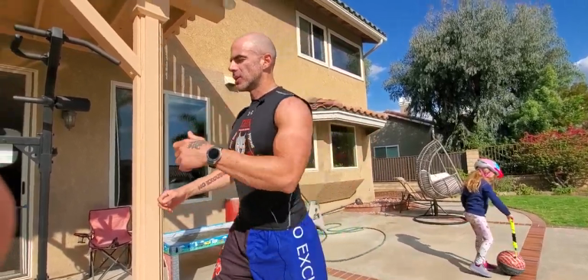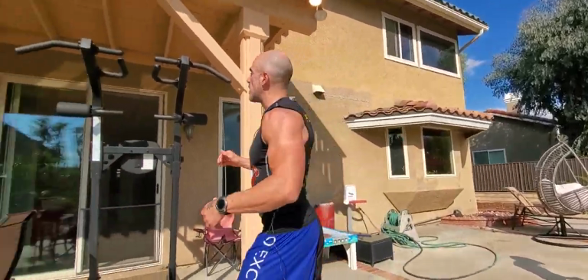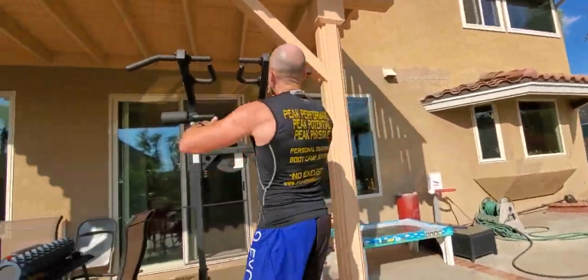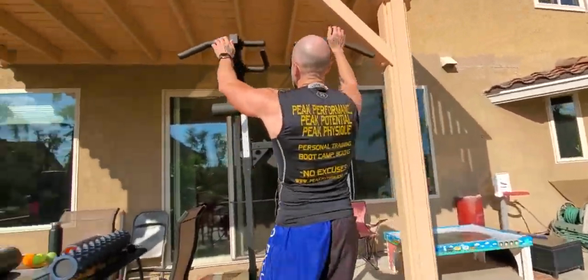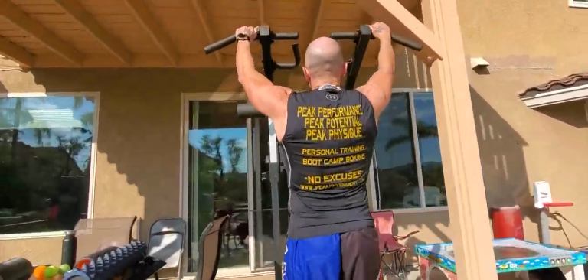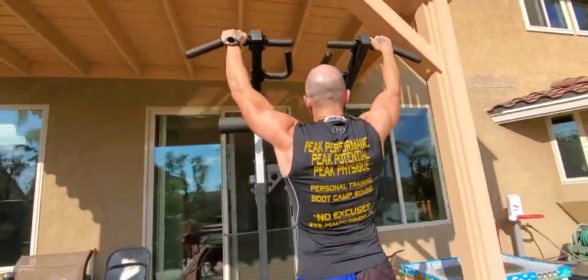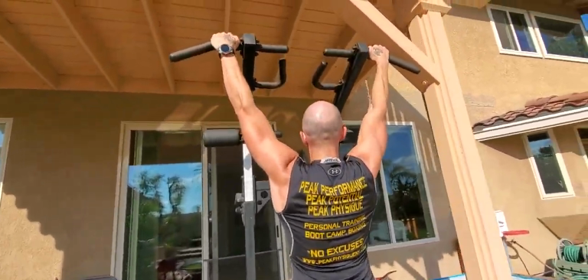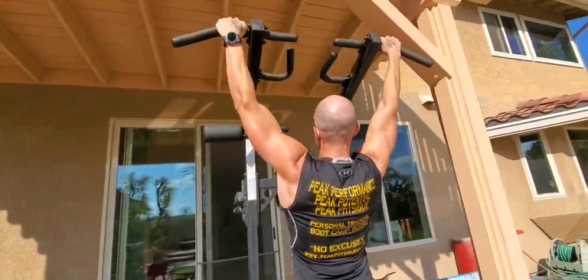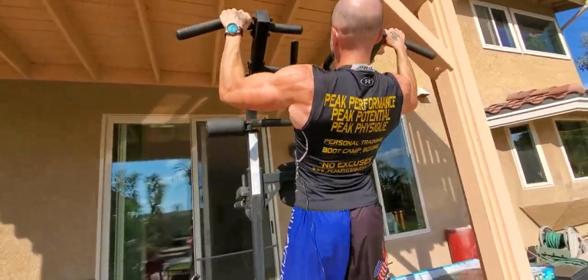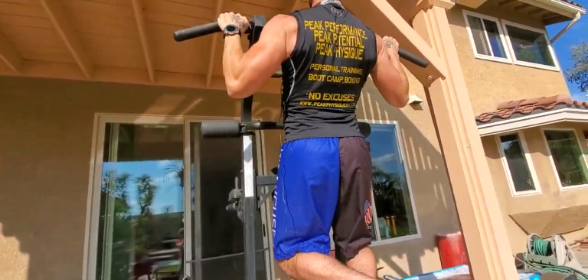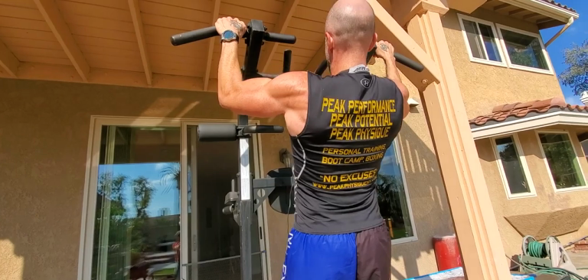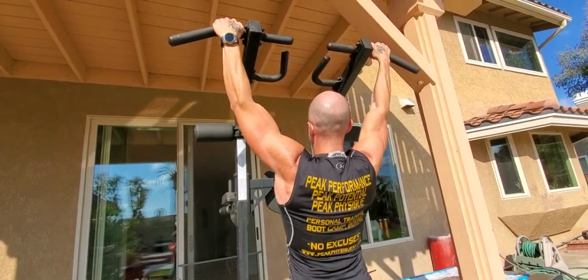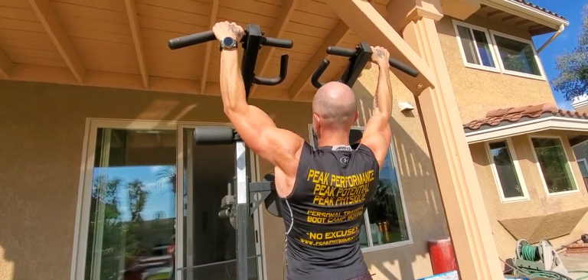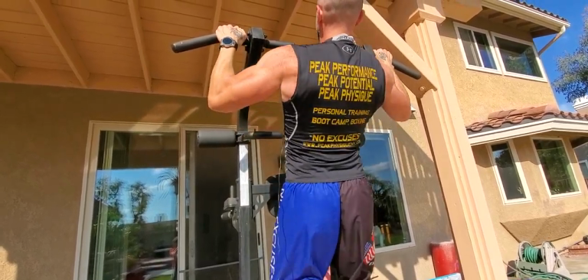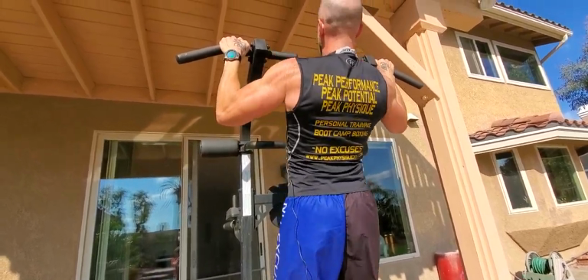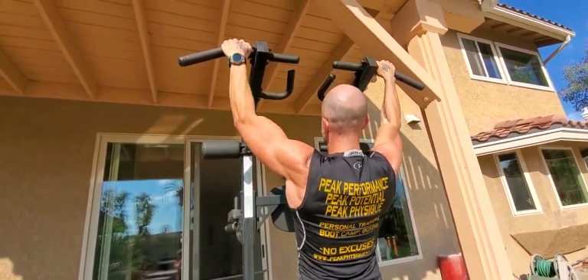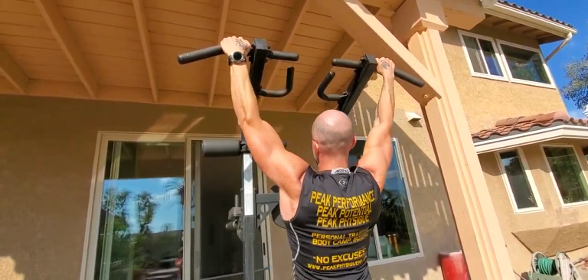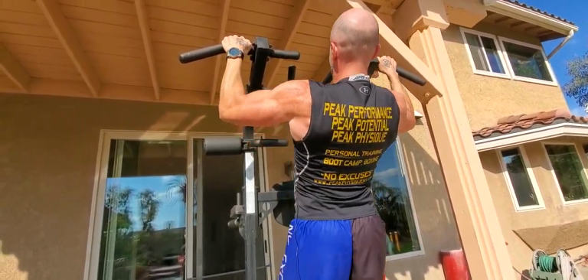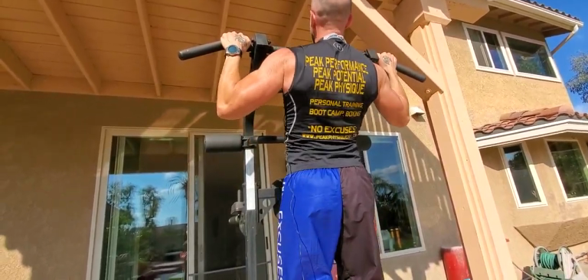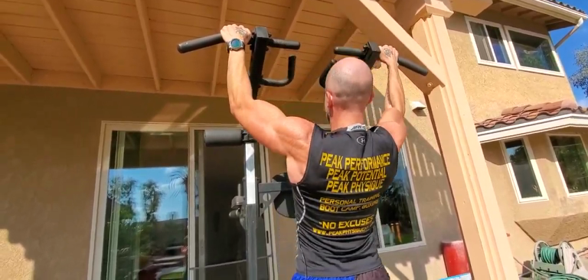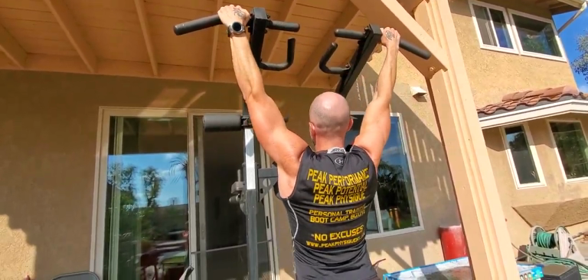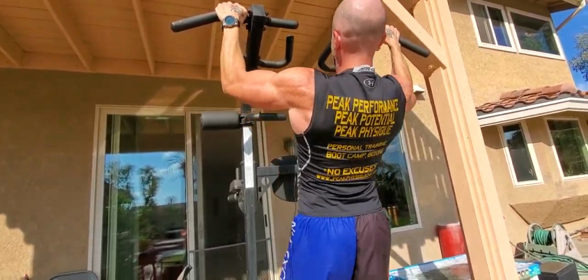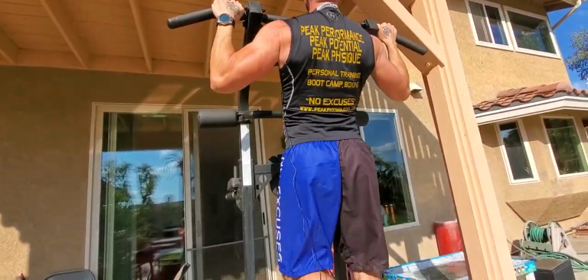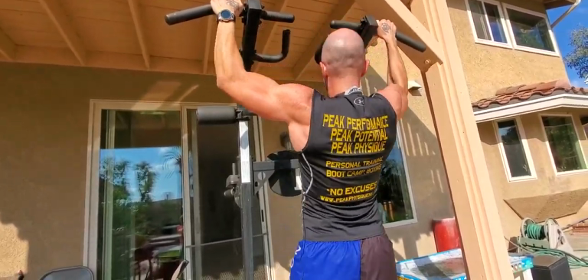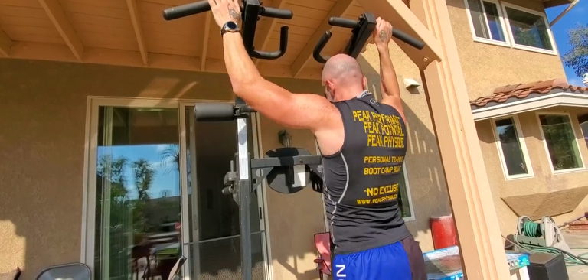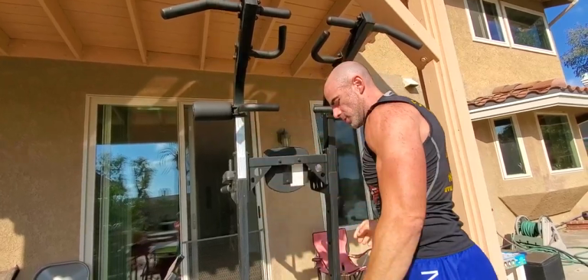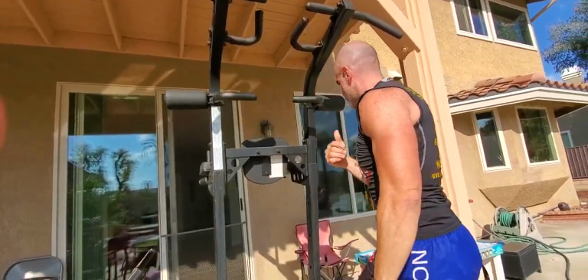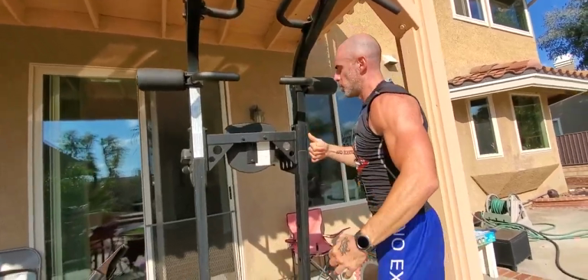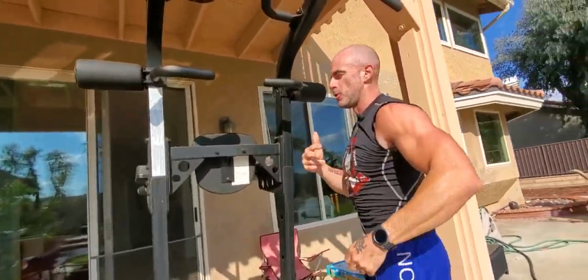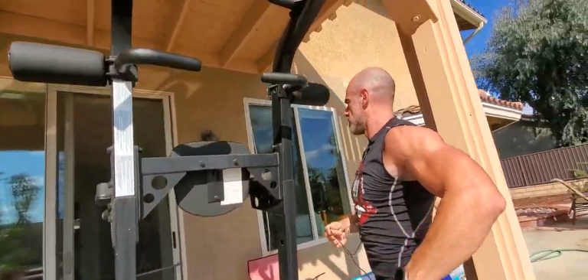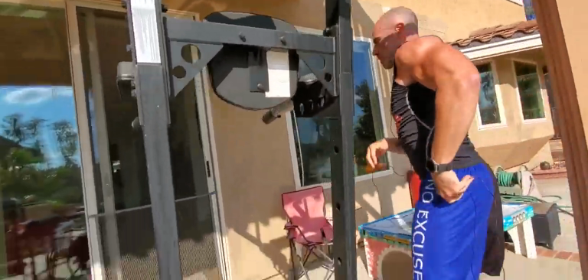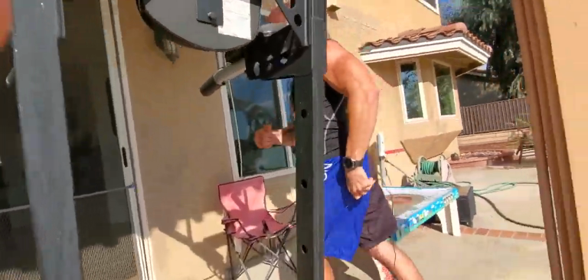It's gonna start with a basic set of pull-ups. Just gonna do a few so you can see. Body straight, working your lats, grip, forearms. This is an upper body circuit — it's a pull, push, pull, push. So that was my pull.